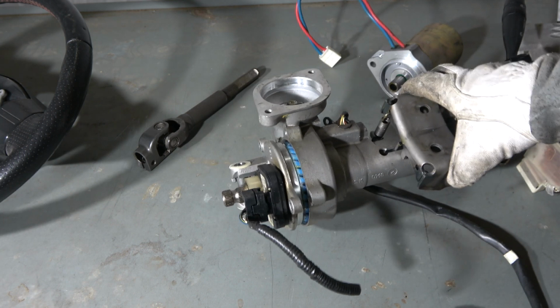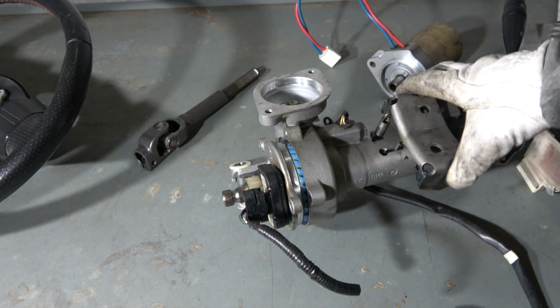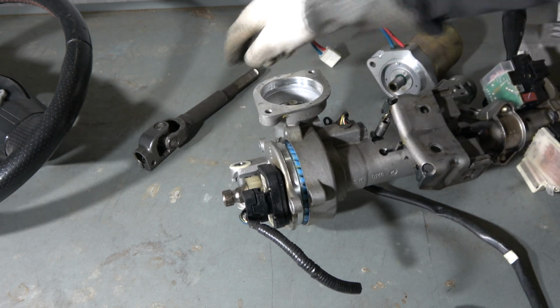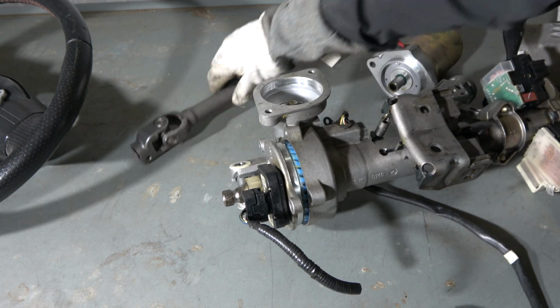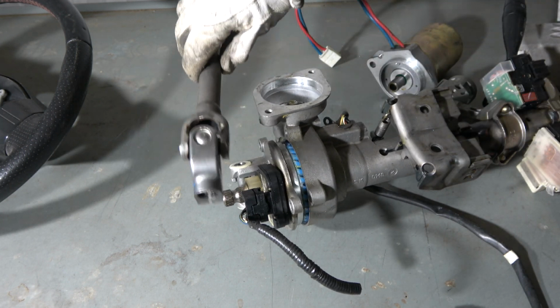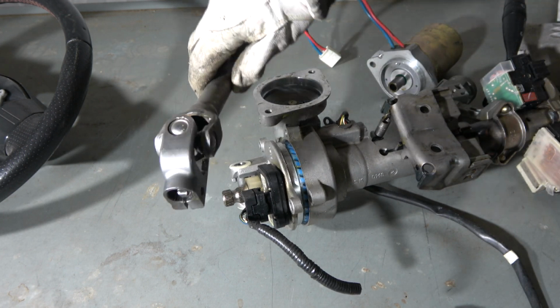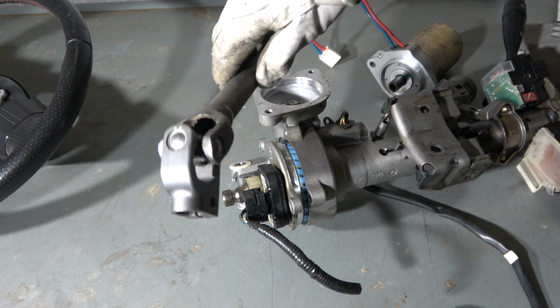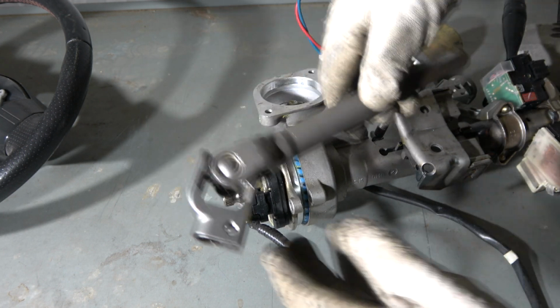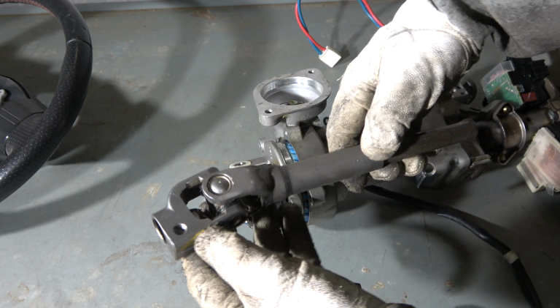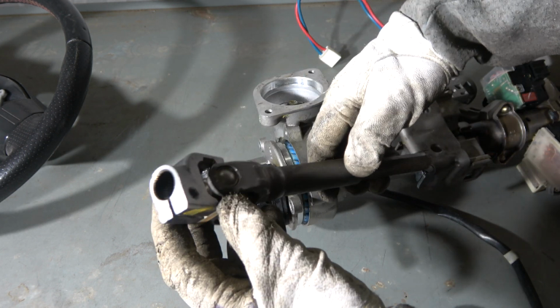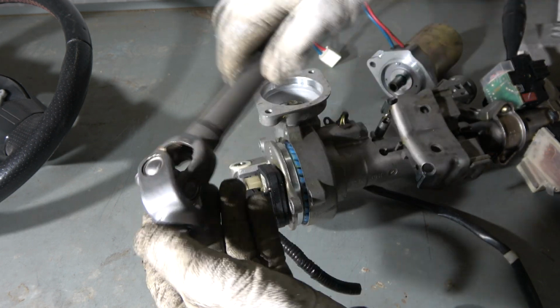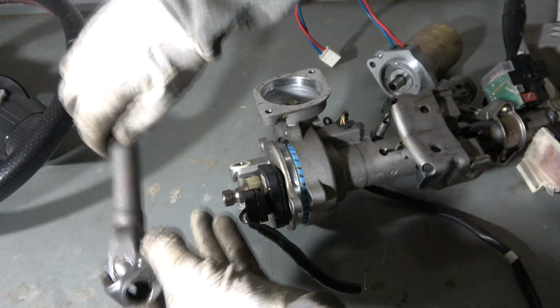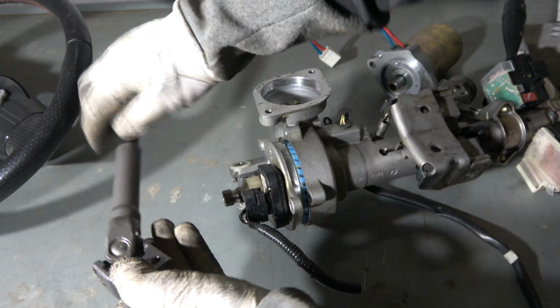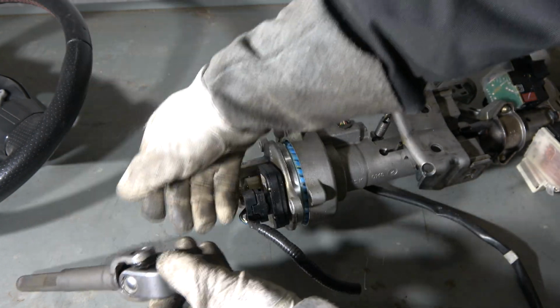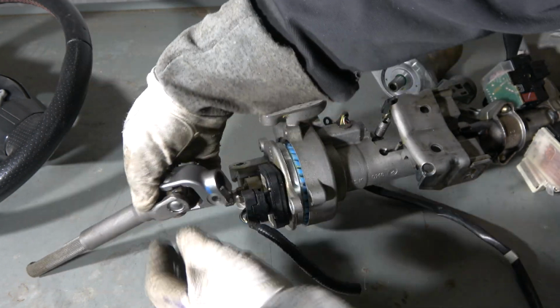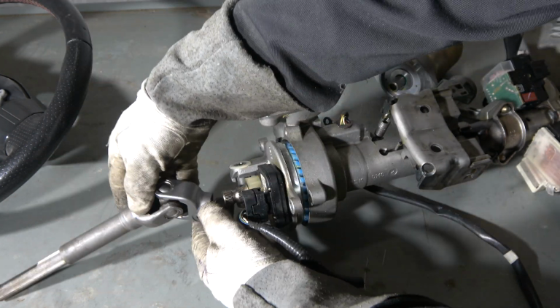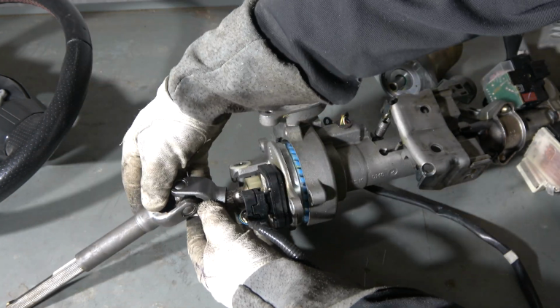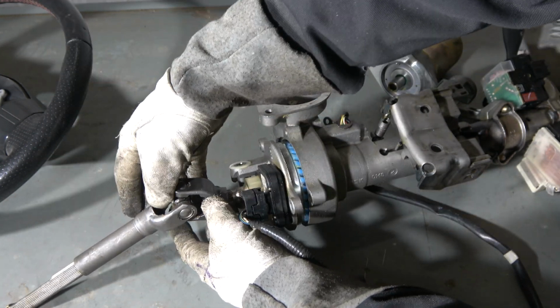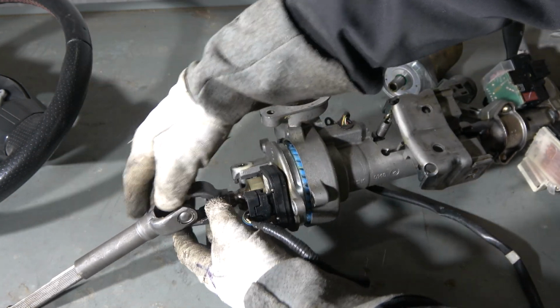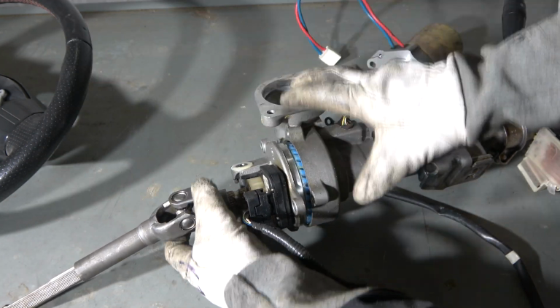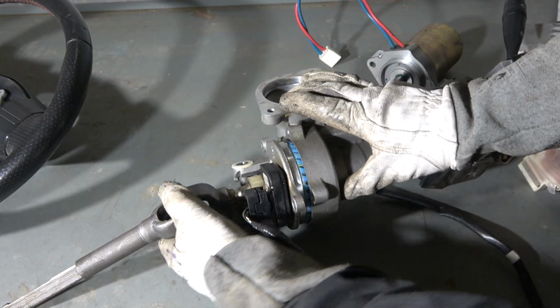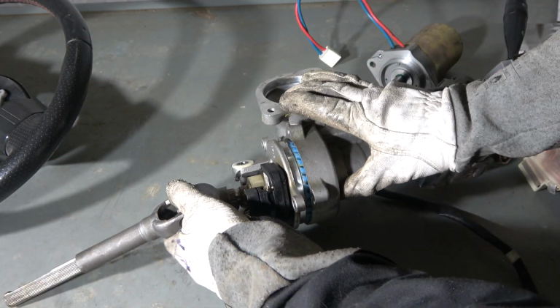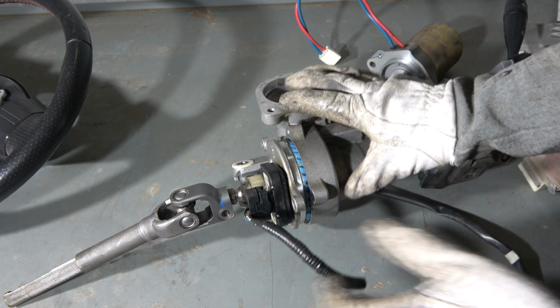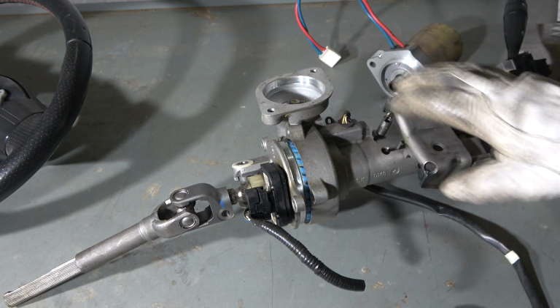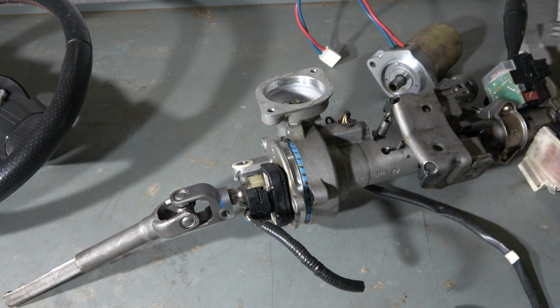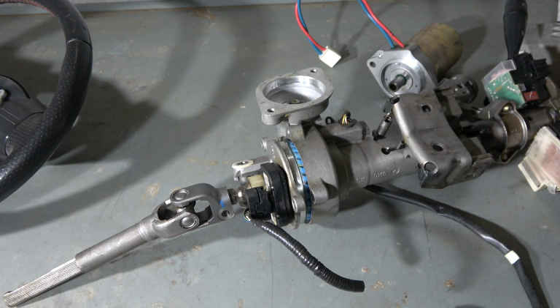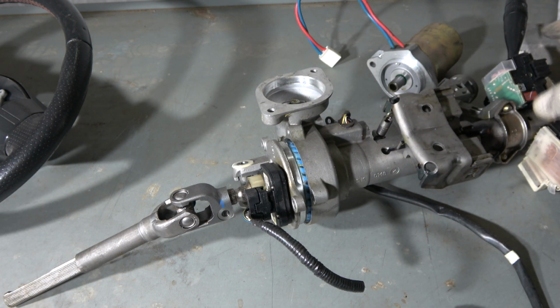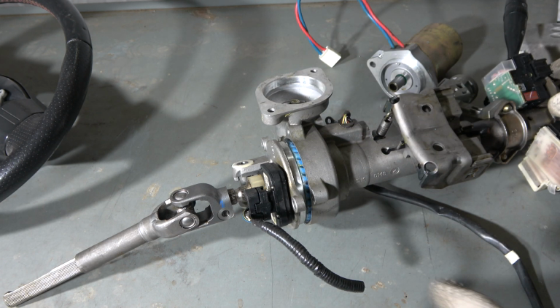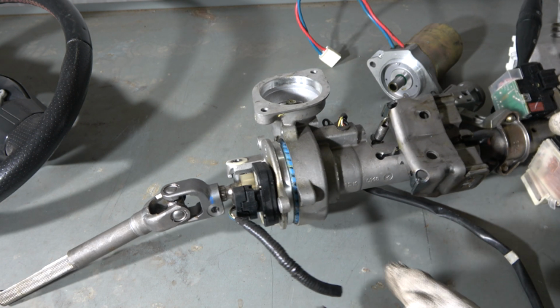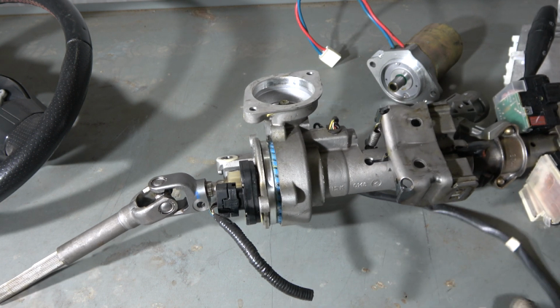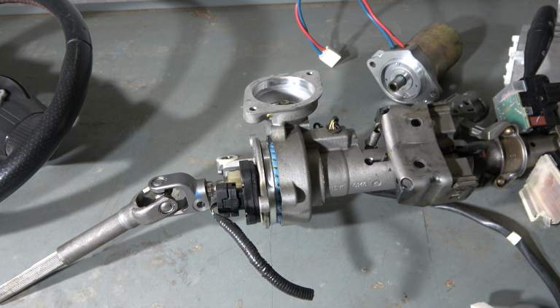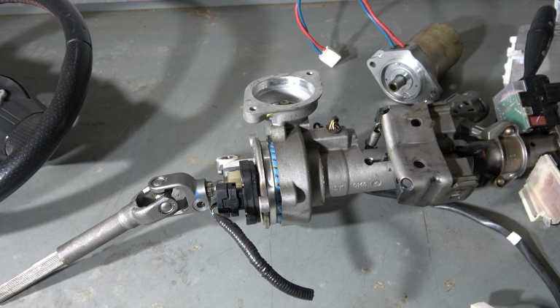The final part here is this soft joint, which belongs in this area by one bolt, in this way.